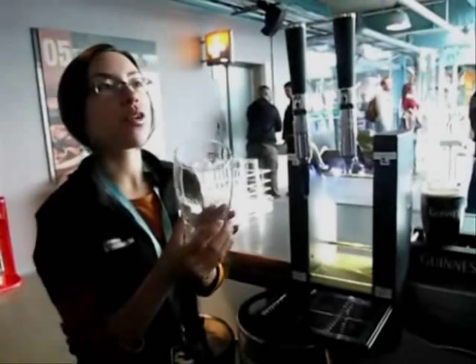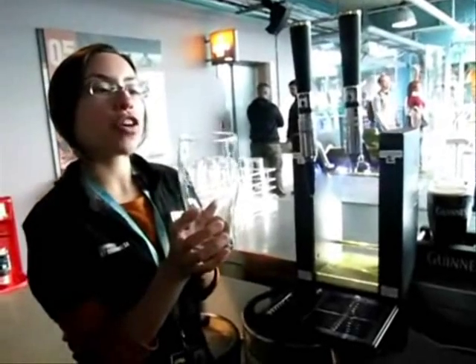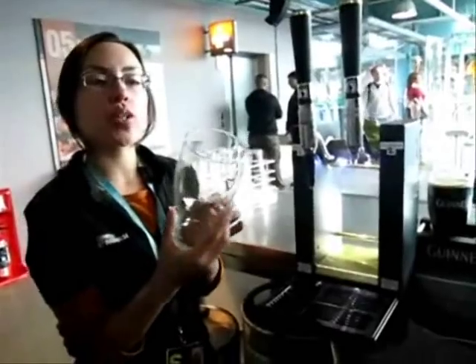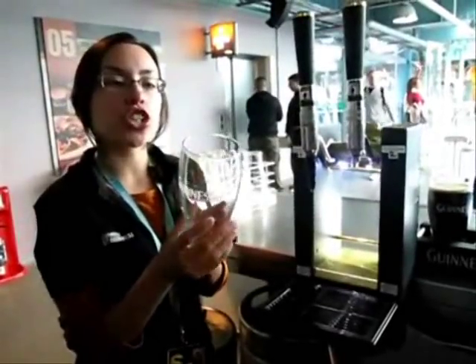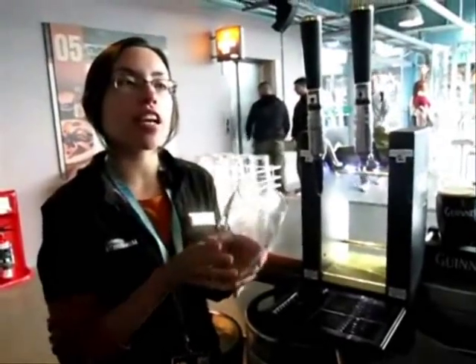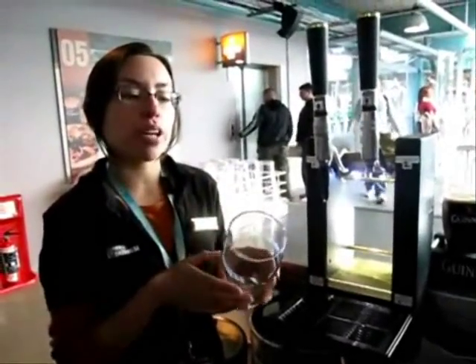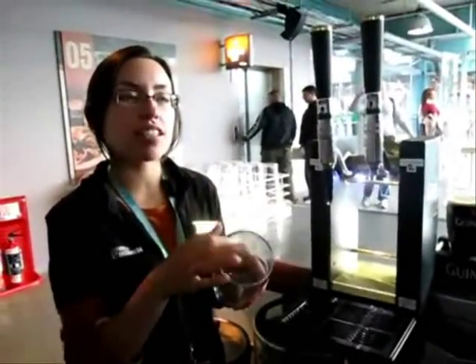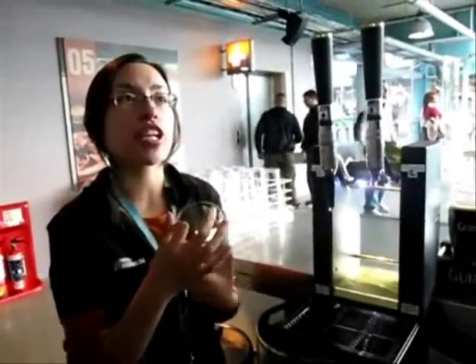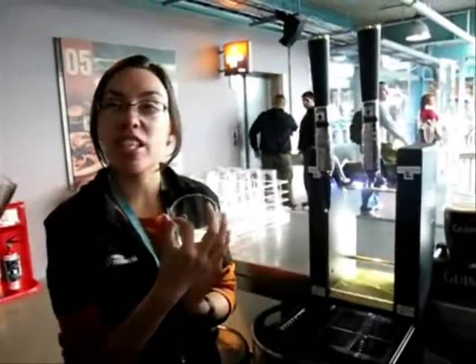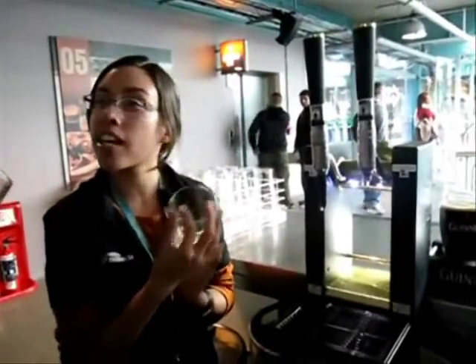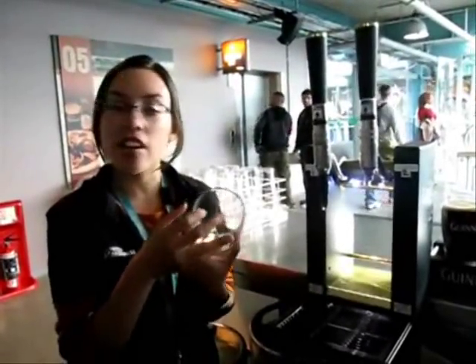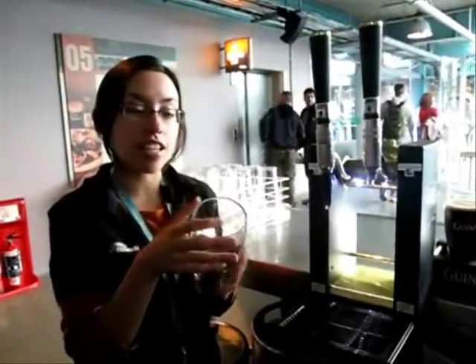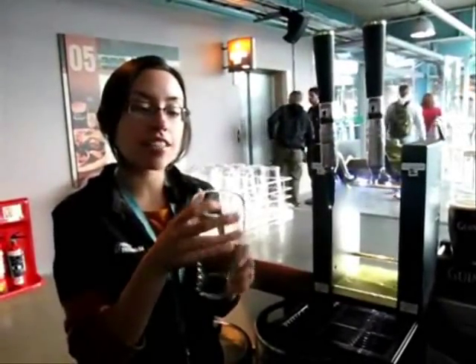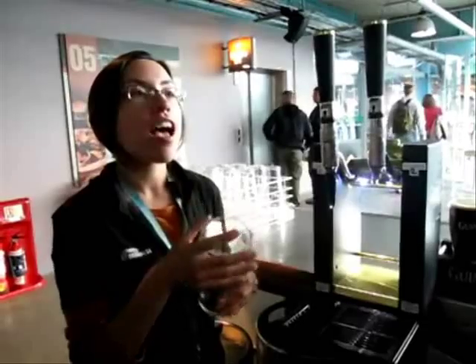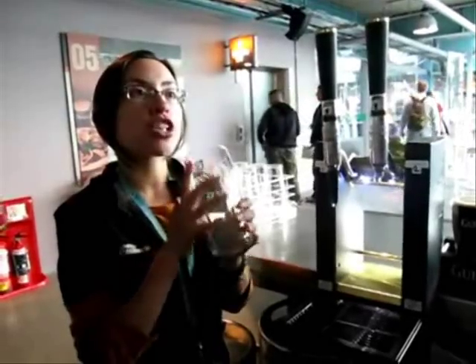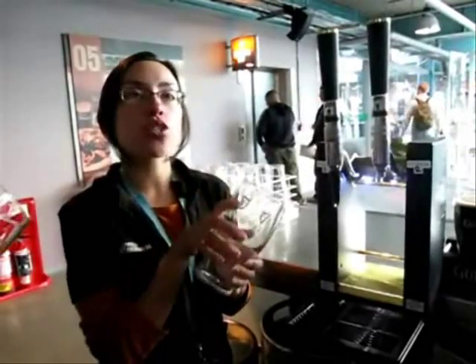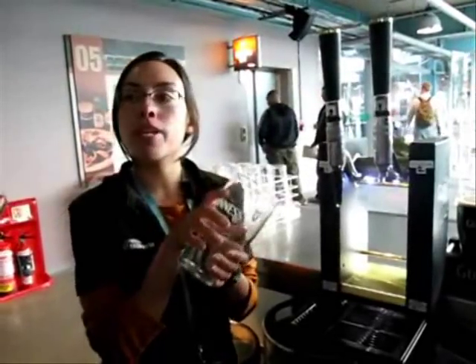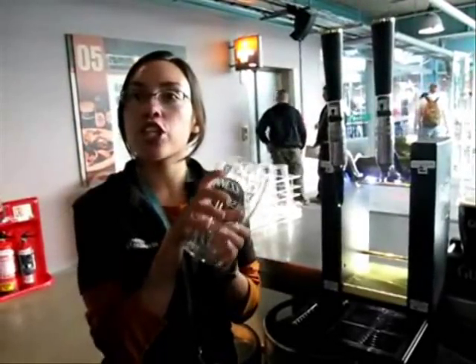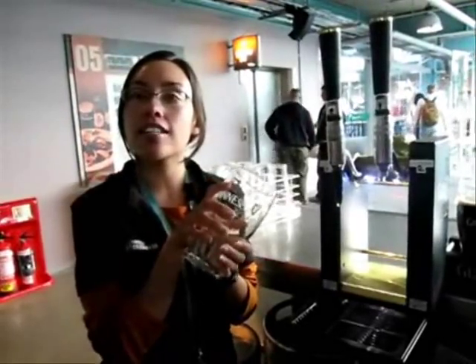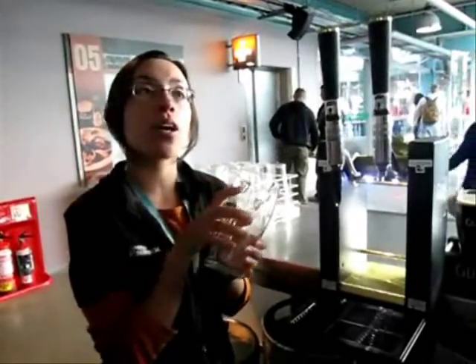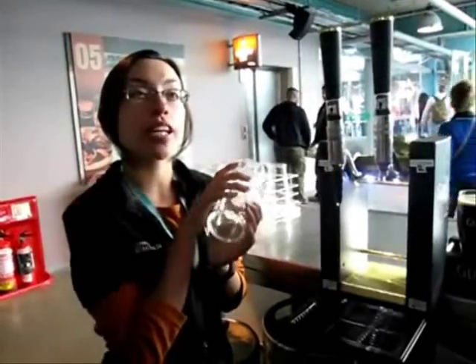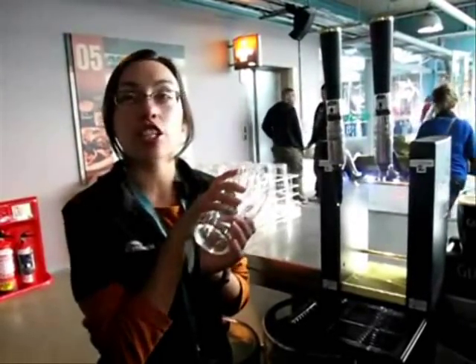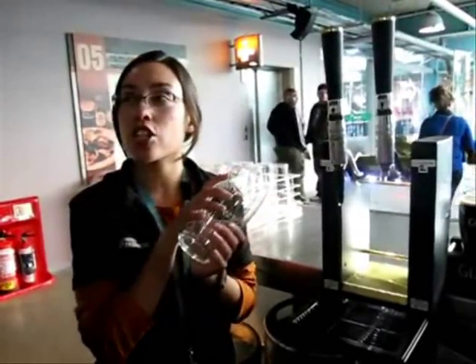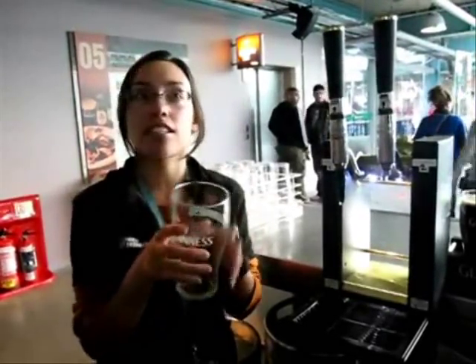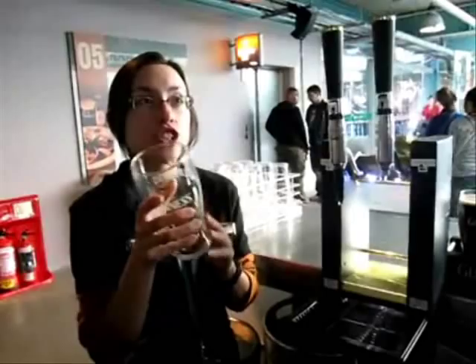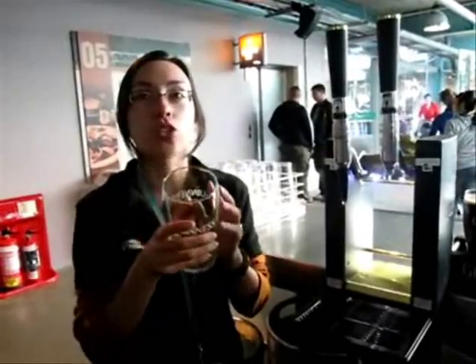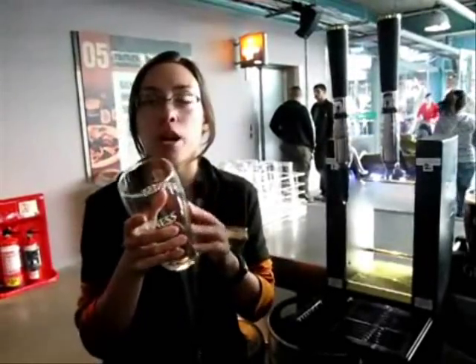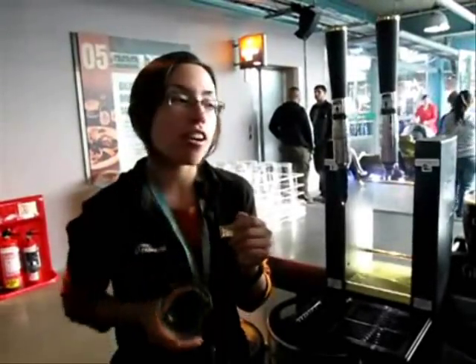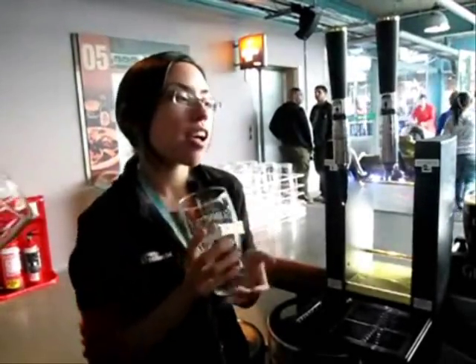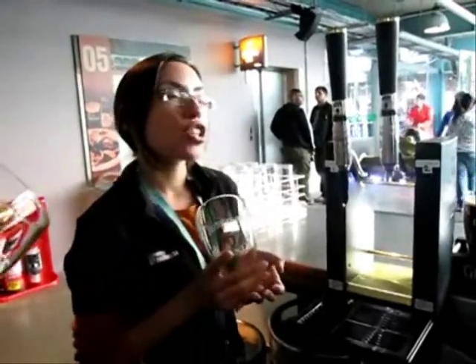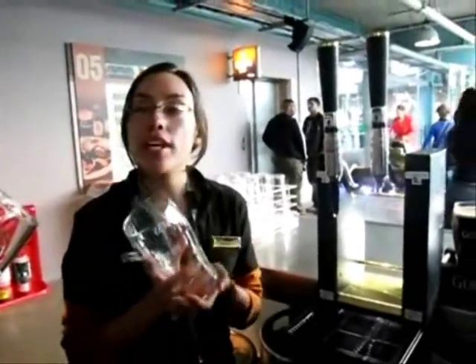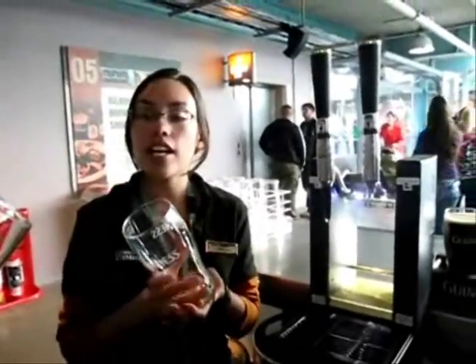What we first do is just check that our beer glass is free of lipstick stains or anything like that. Make sure it's also a room temperature glass — you don't want it straight out of the dishwasher because the gas doesn't settle properly. So once we have that...